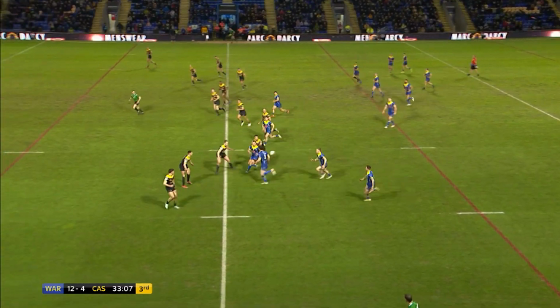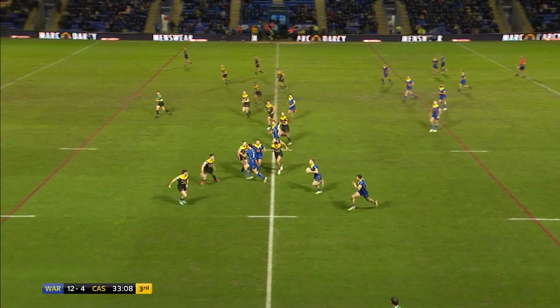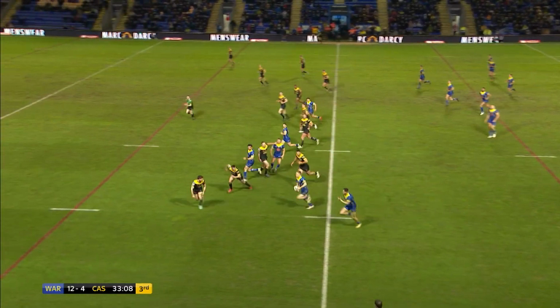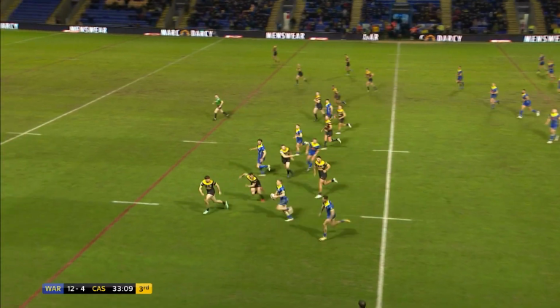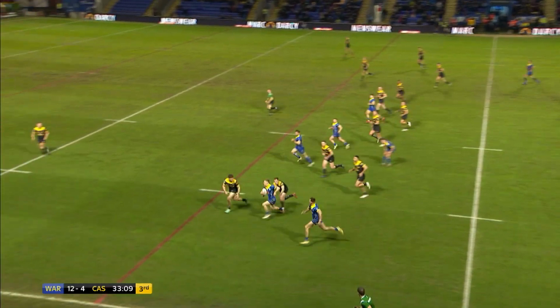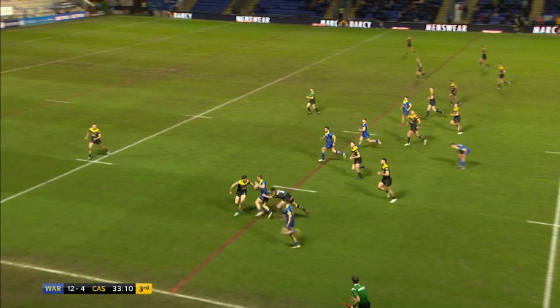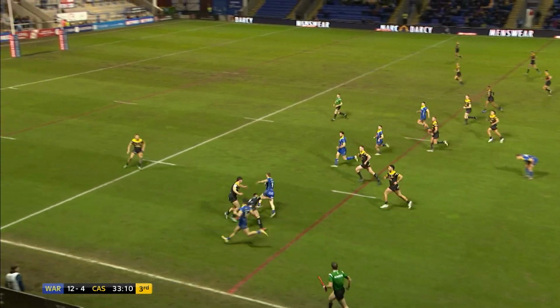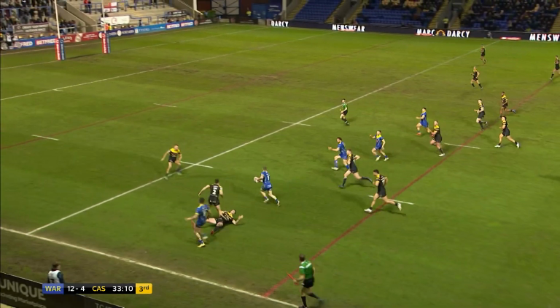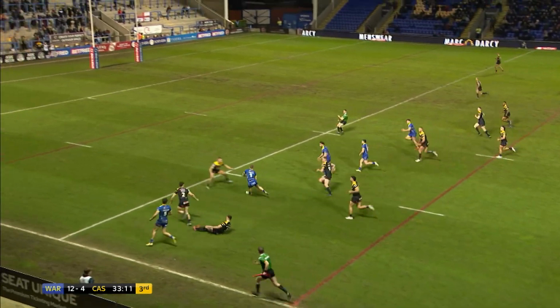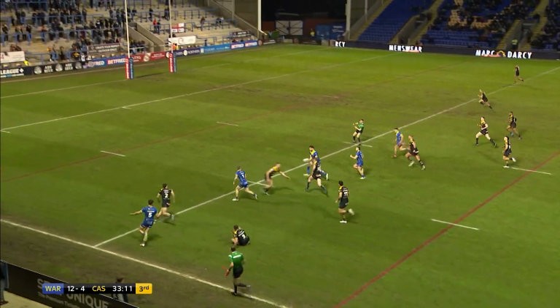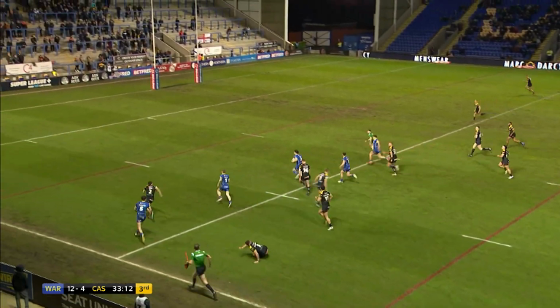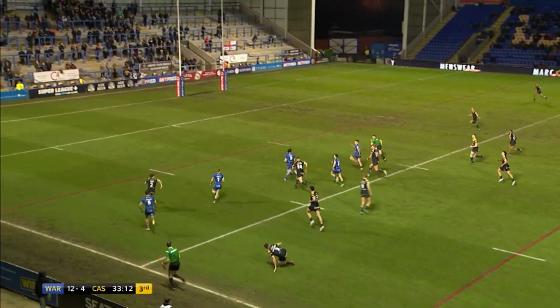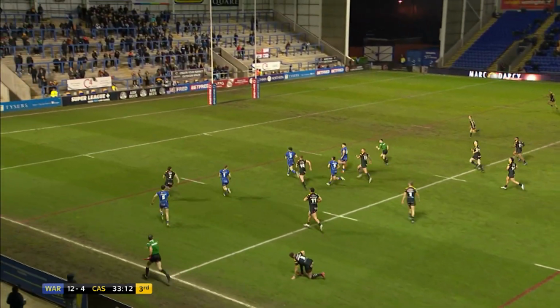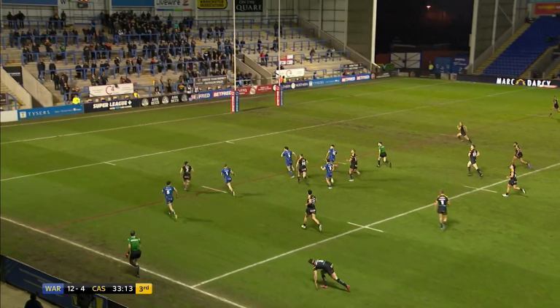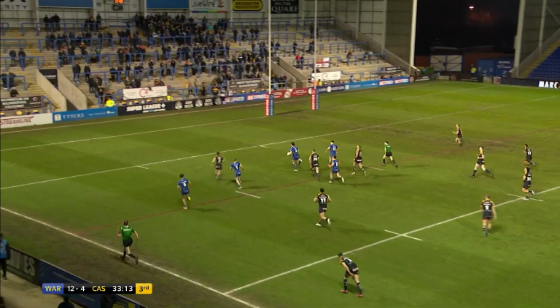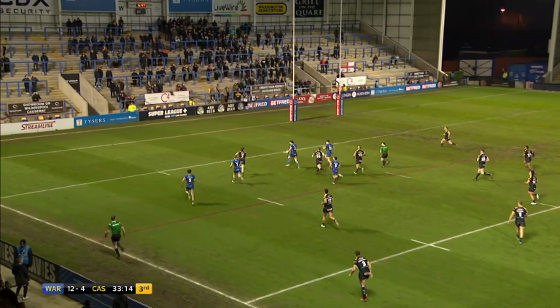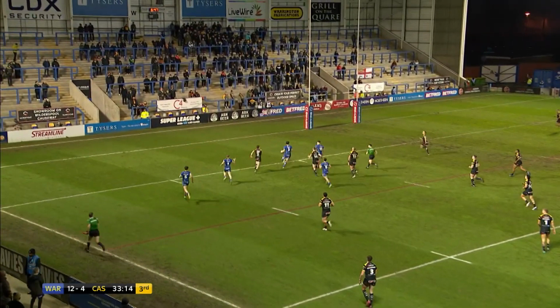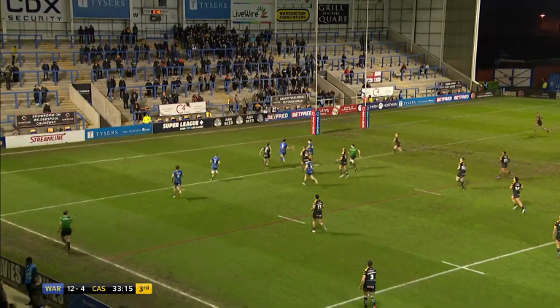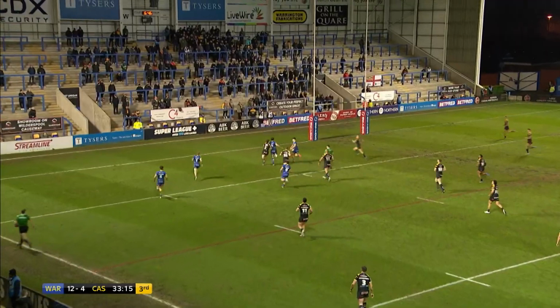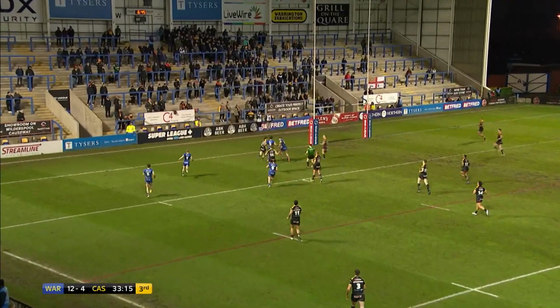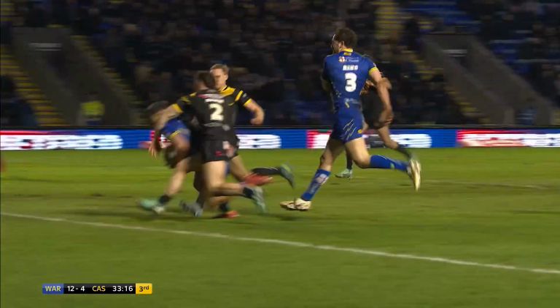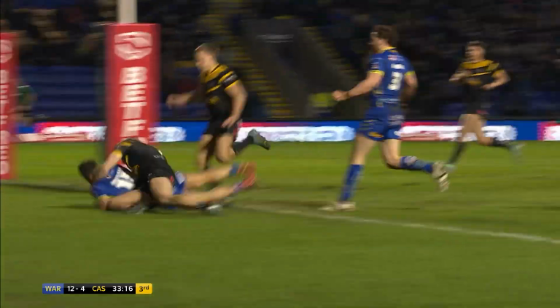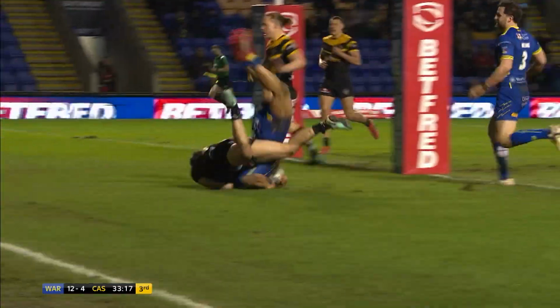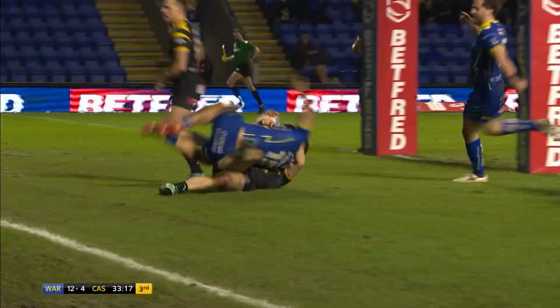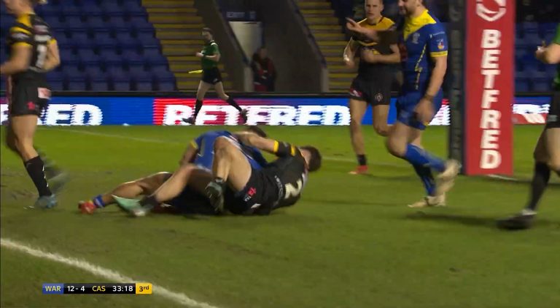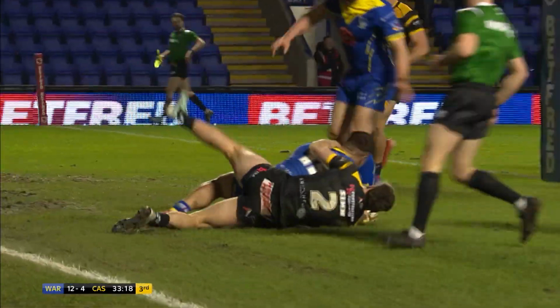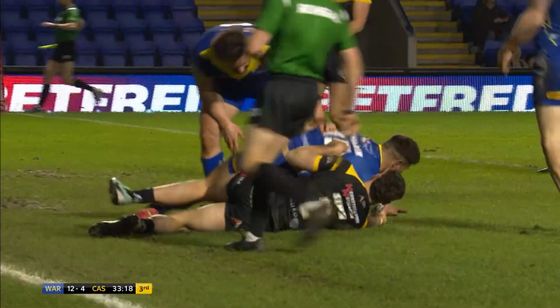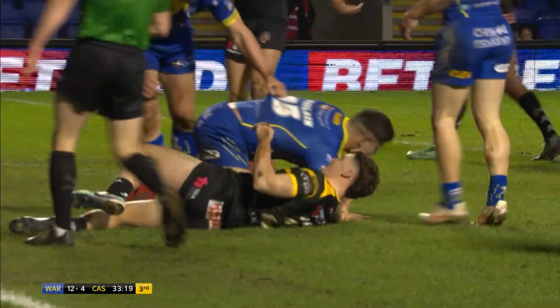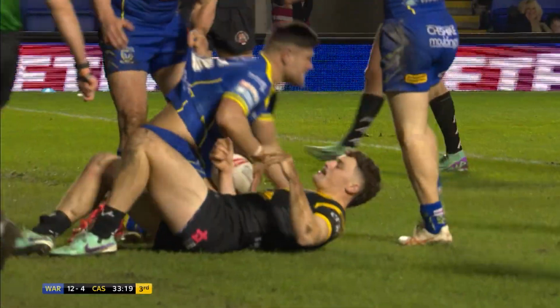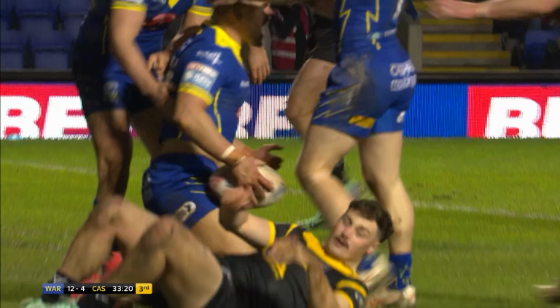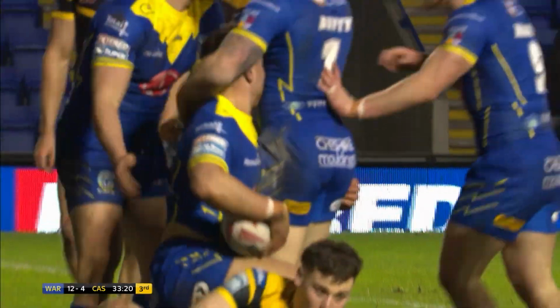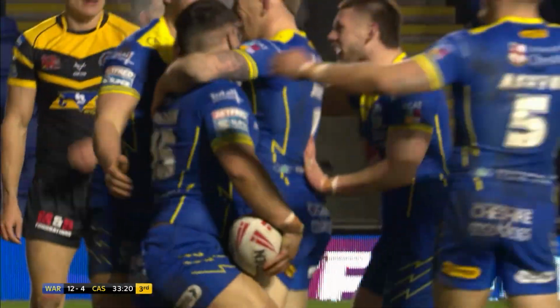The home side in possession and on the move here. That's a lovely bit of work from Dufty, back inside towards Toby King. Toby King looking for the support — it was almost short, but it's over the line!